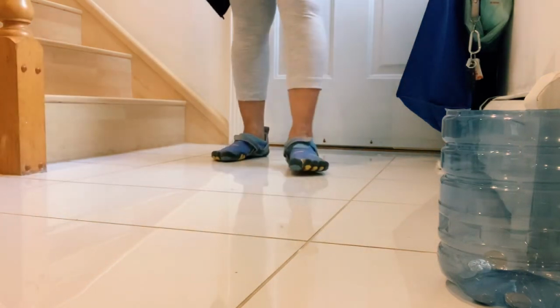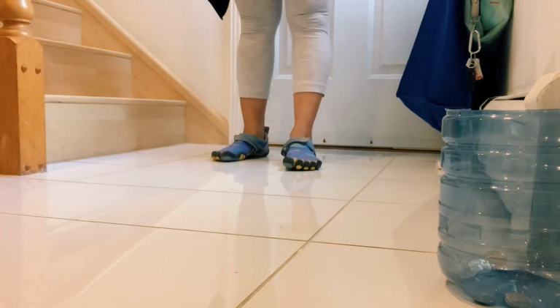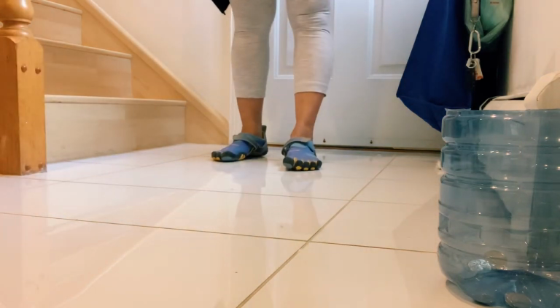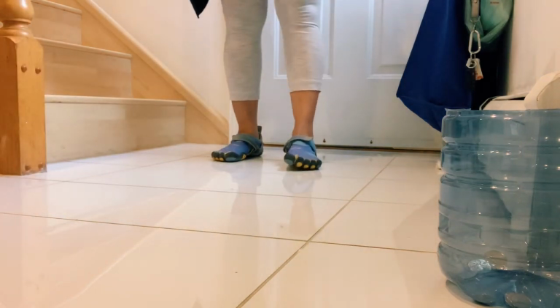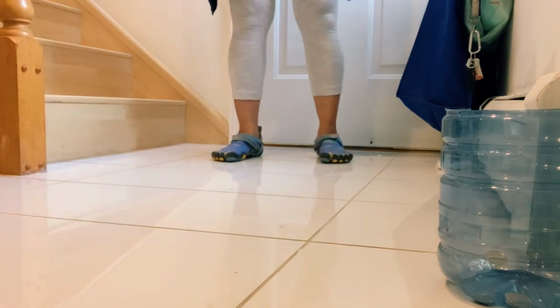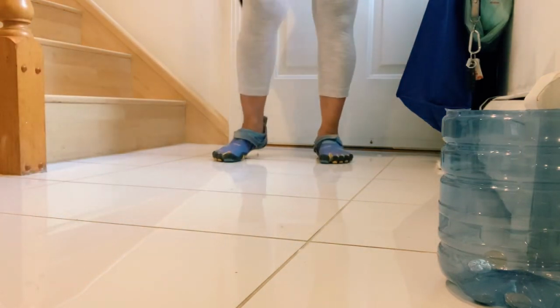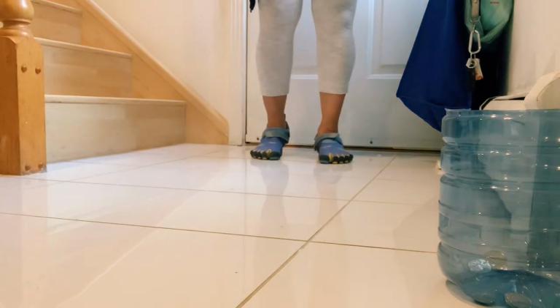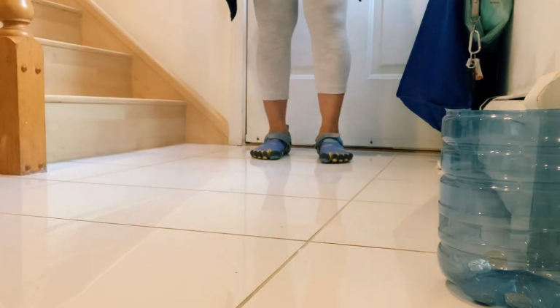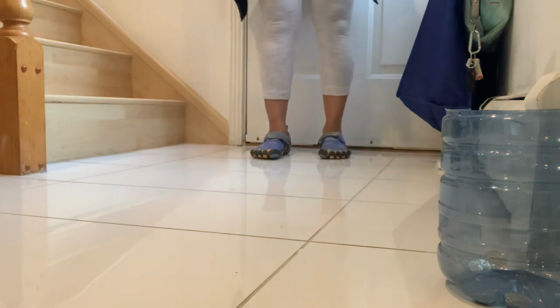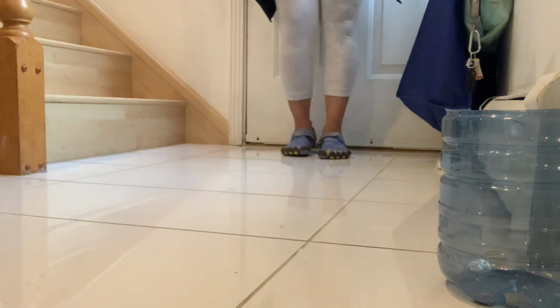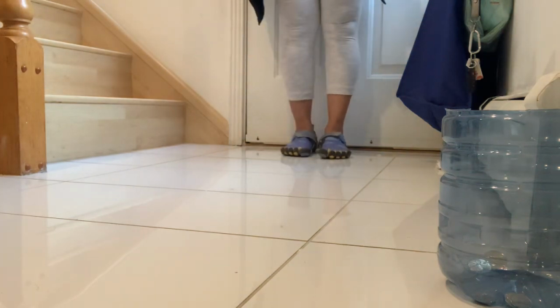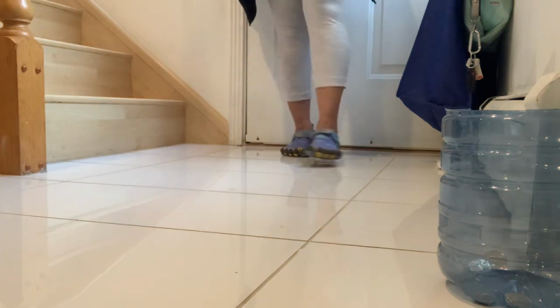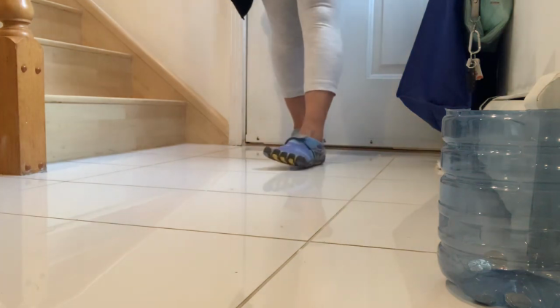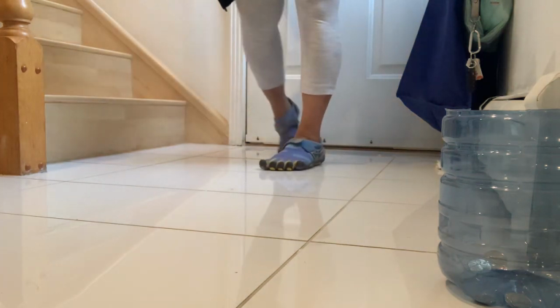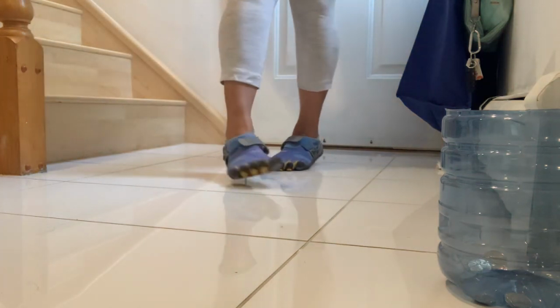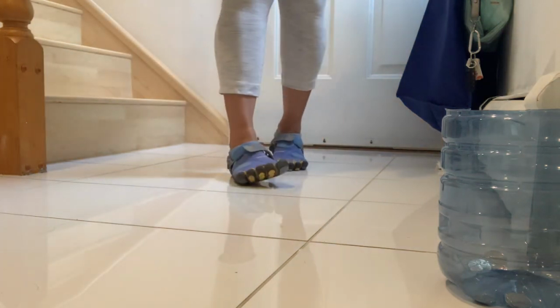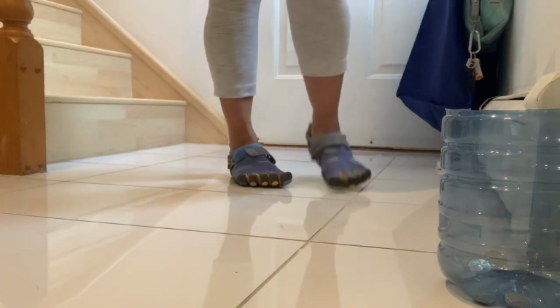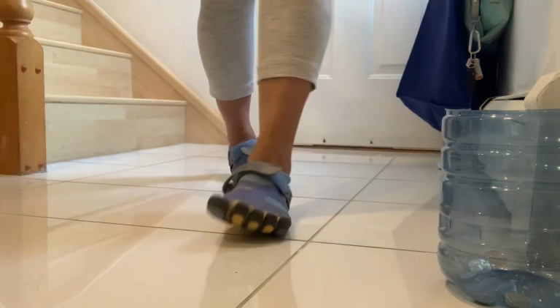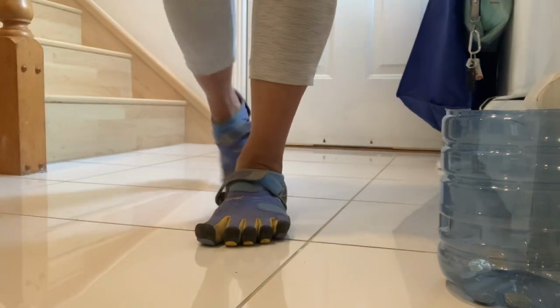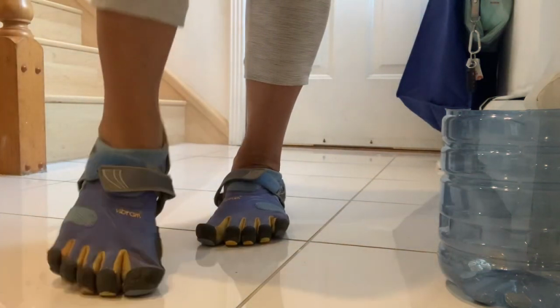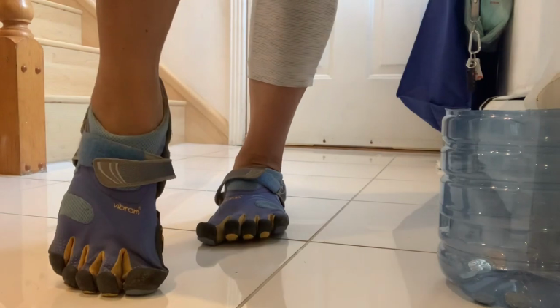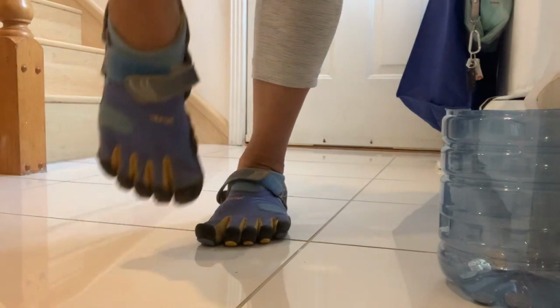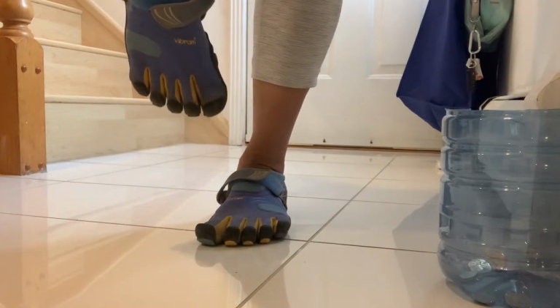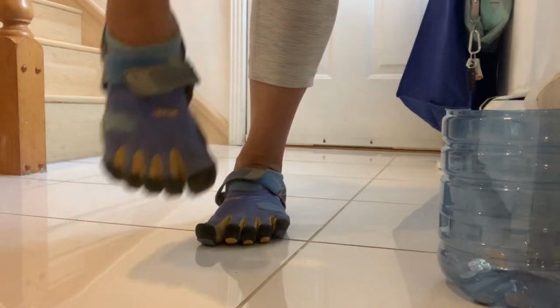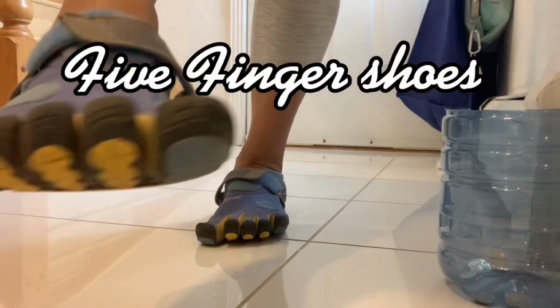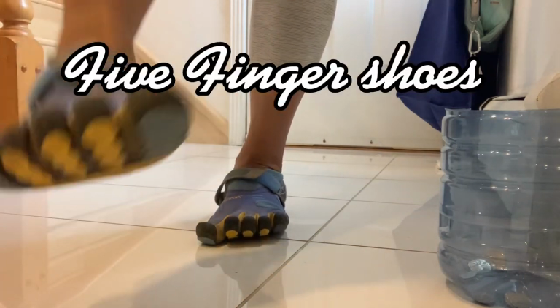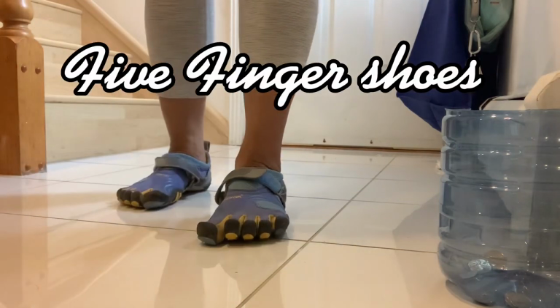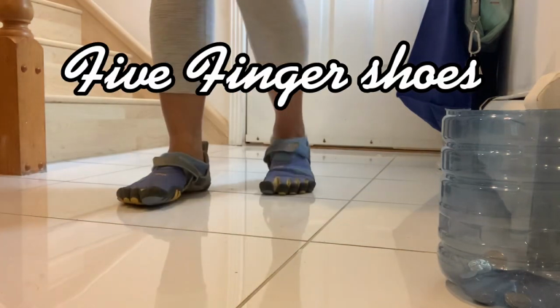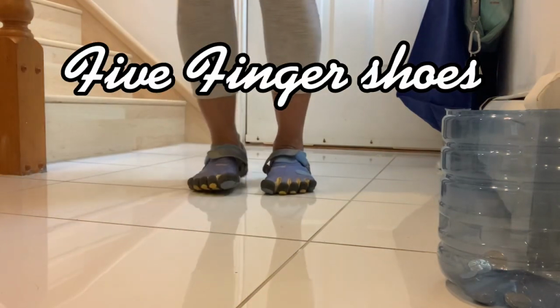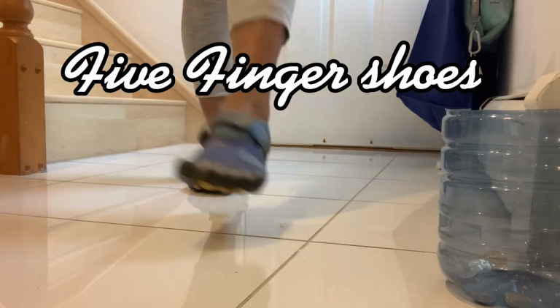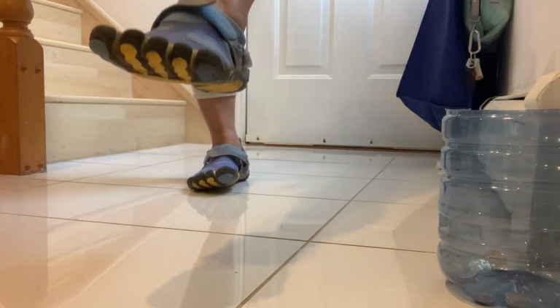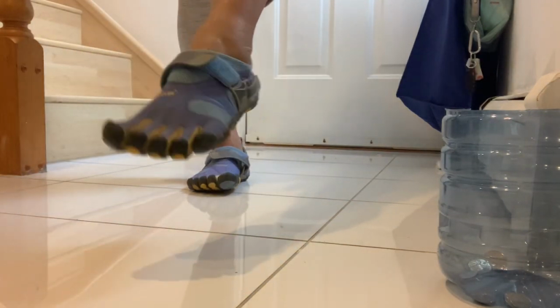Number three: pain-free. Long-term use of barefoot shoes can help your back pain disappear, as it encourages good body posture.